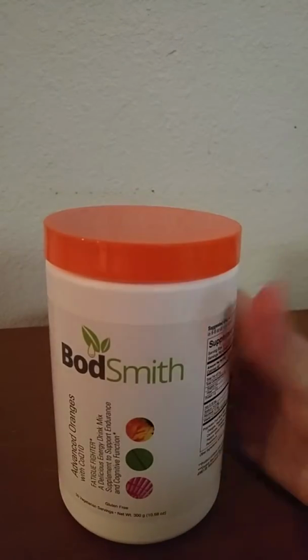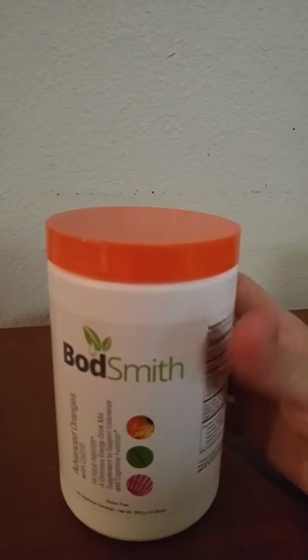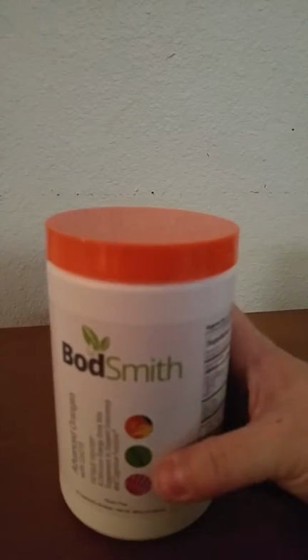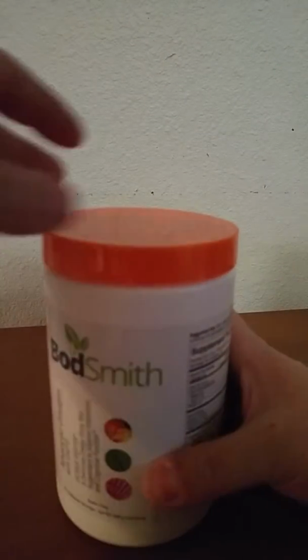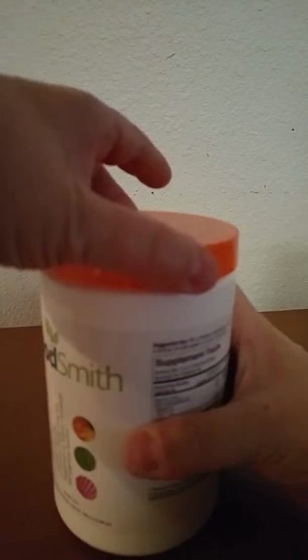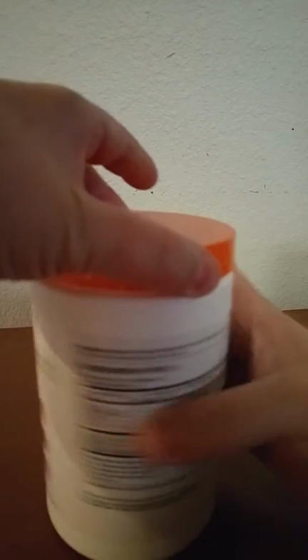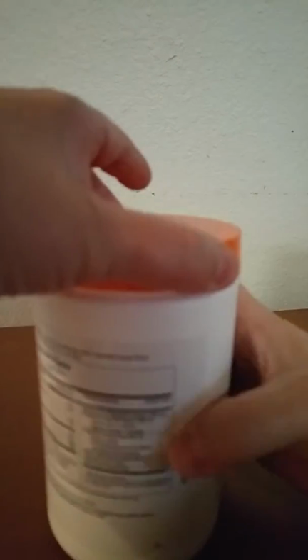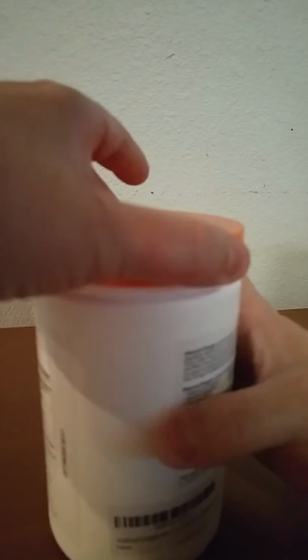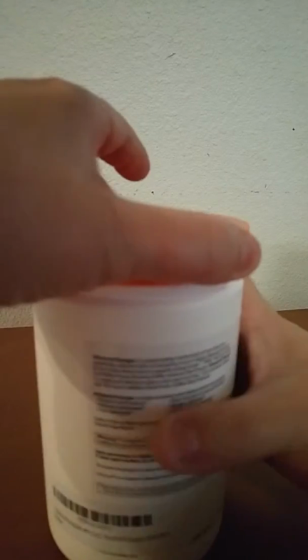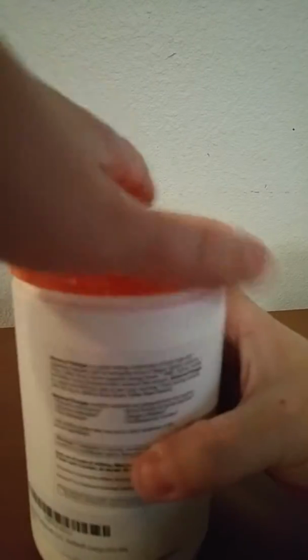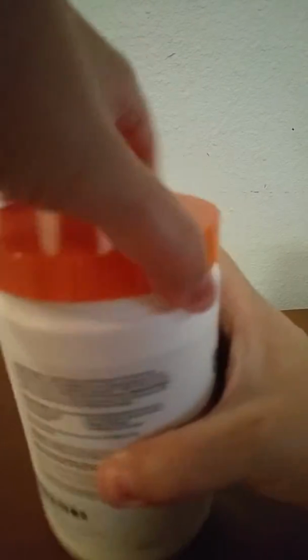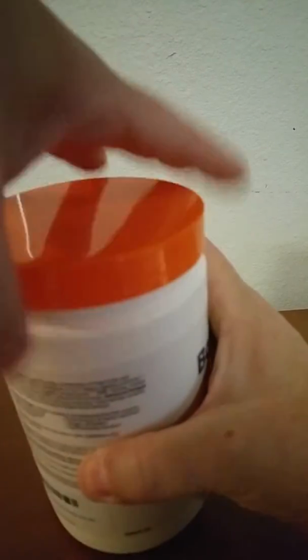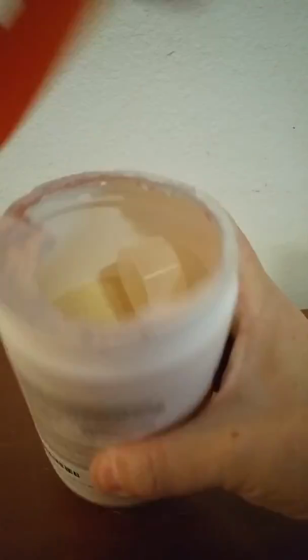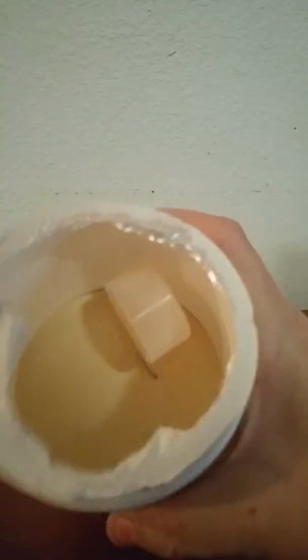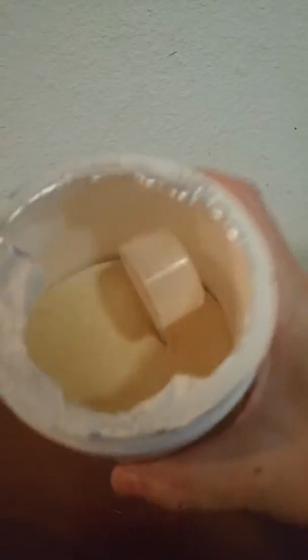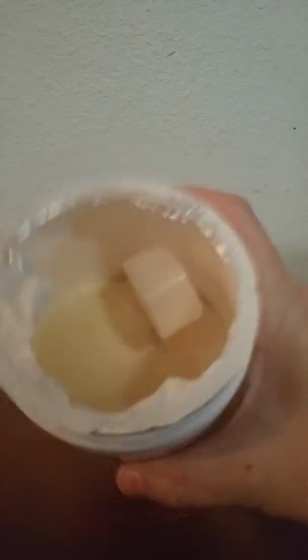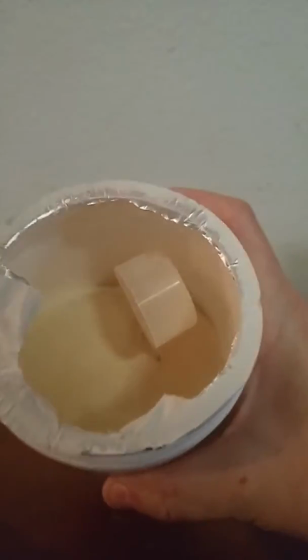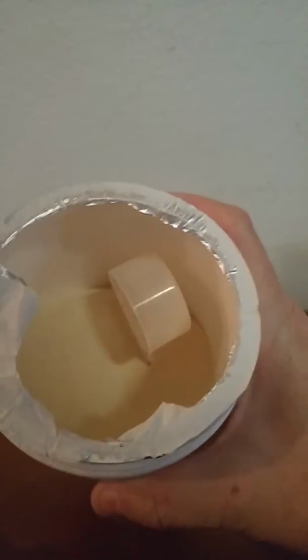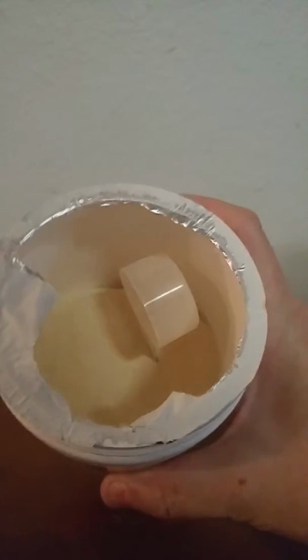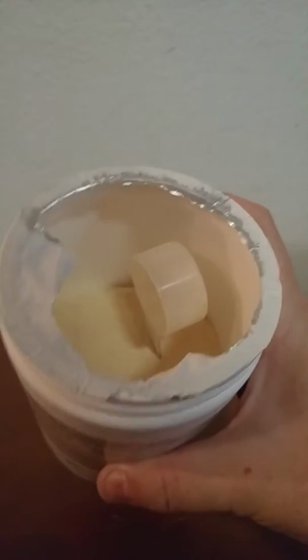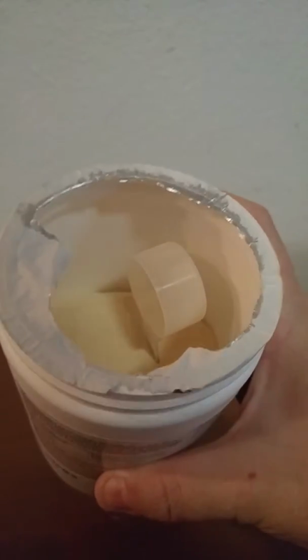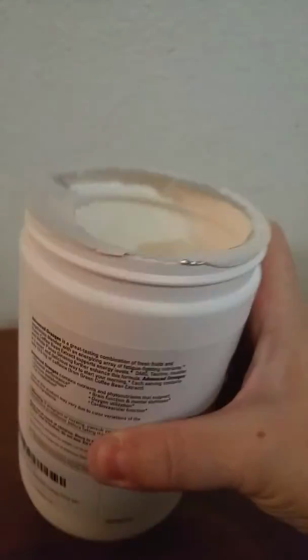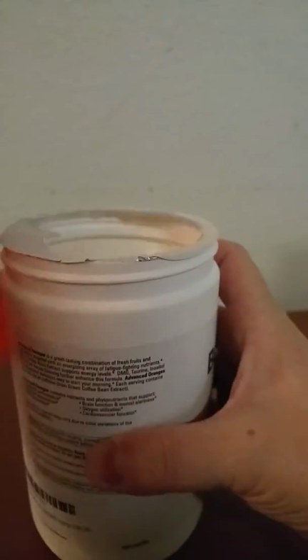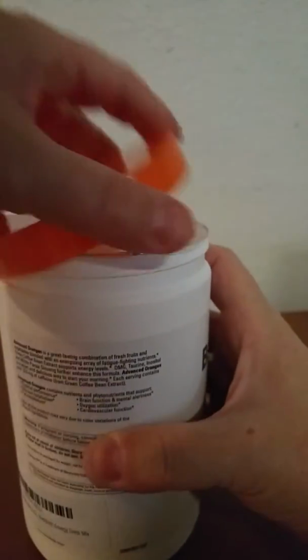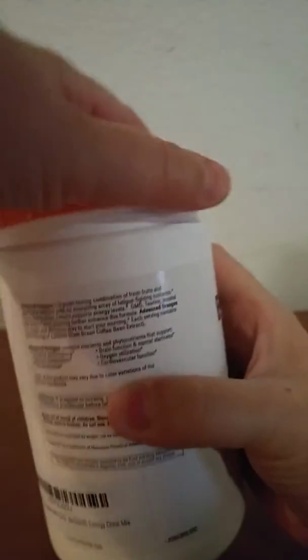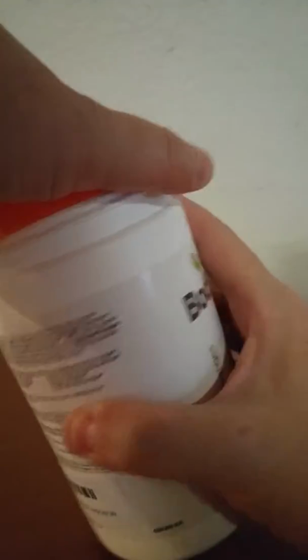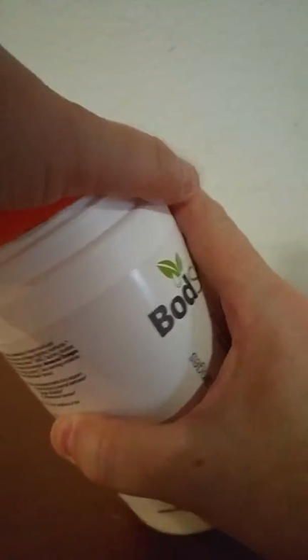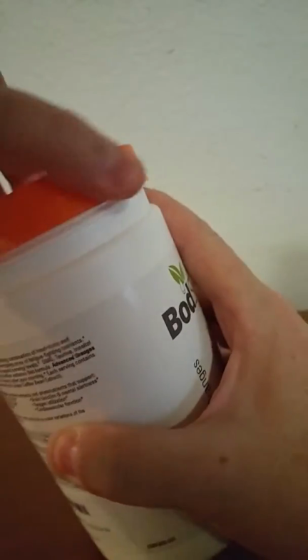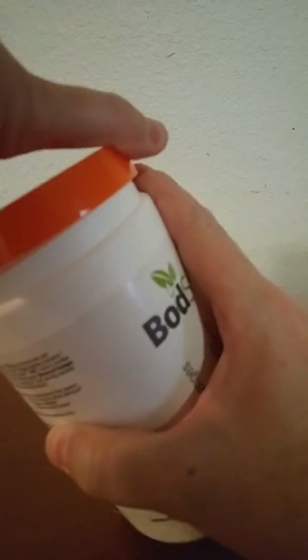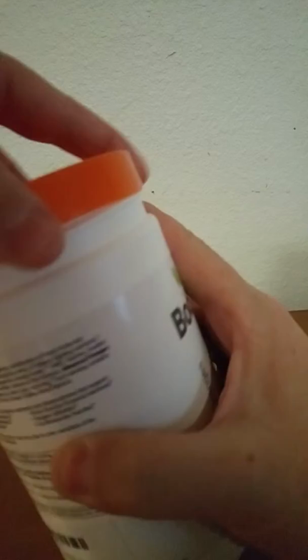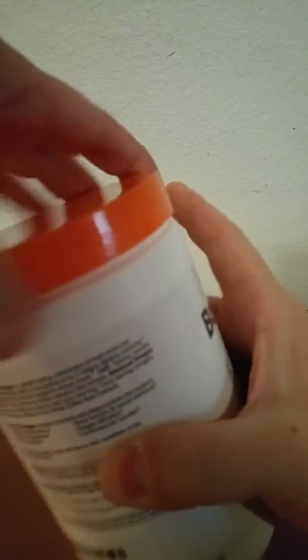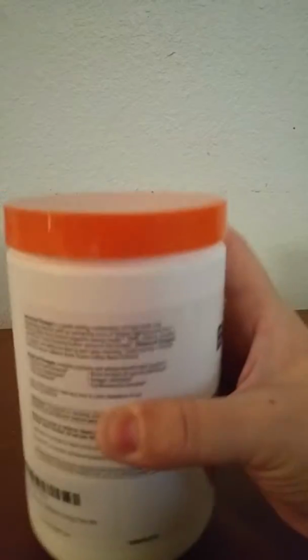The servings for this — let me open it up — you can see it's a powder and it comes with the included scoop. The serving is one rounded scoop full in 68 ounces of water, once a day in the morning.